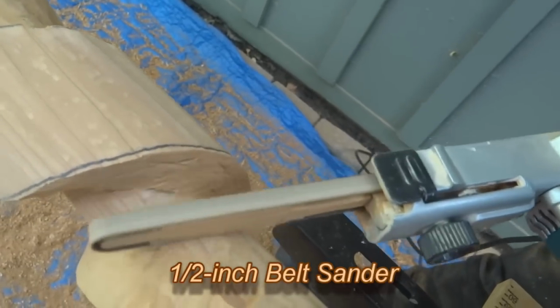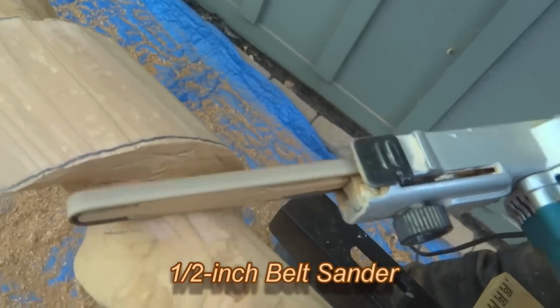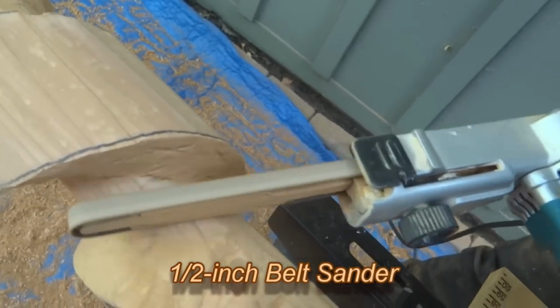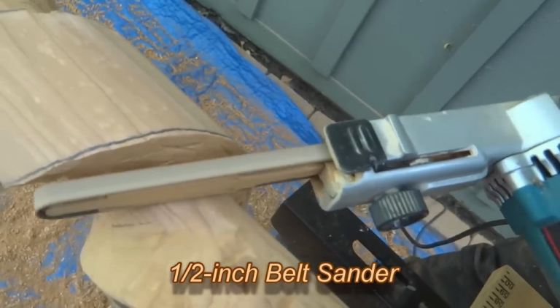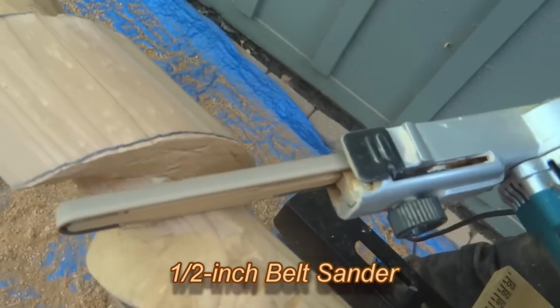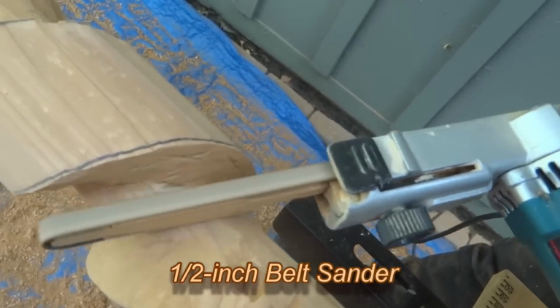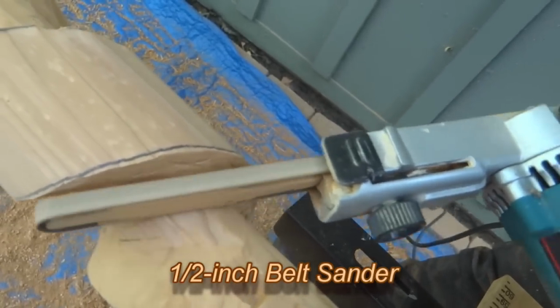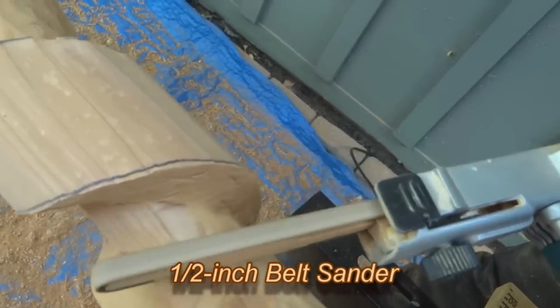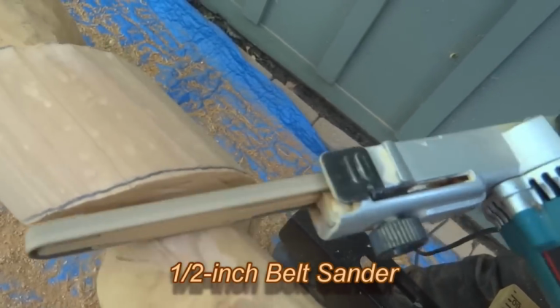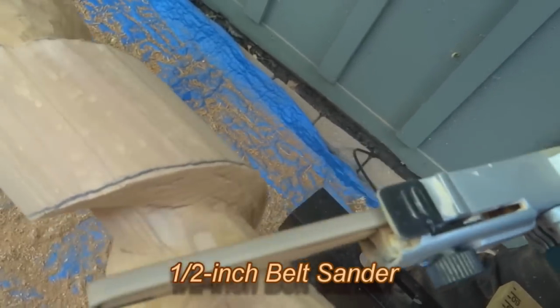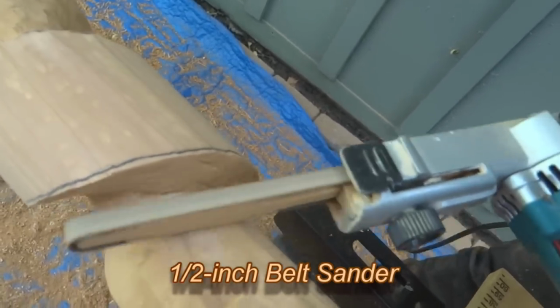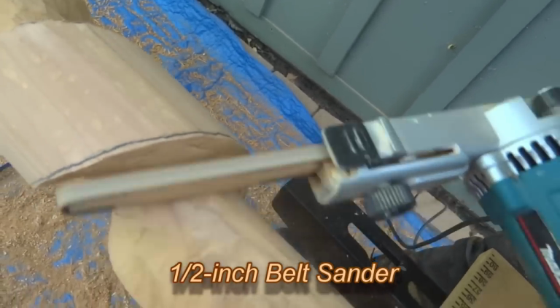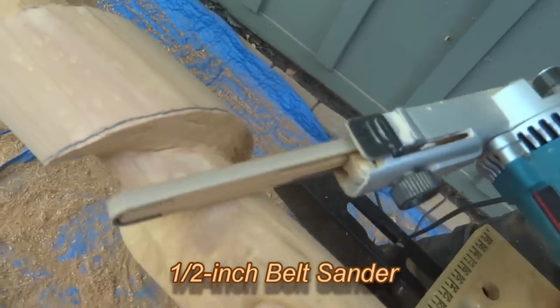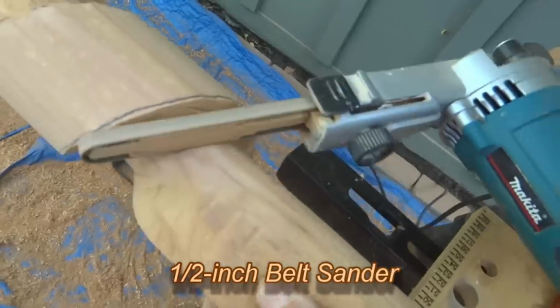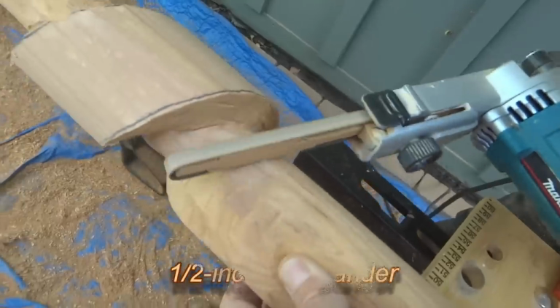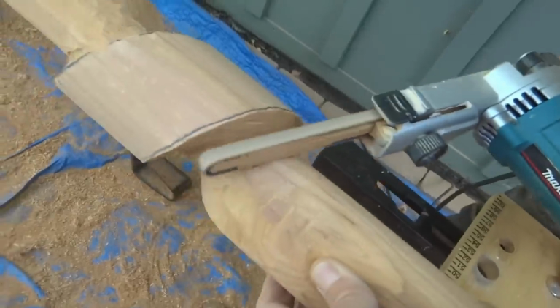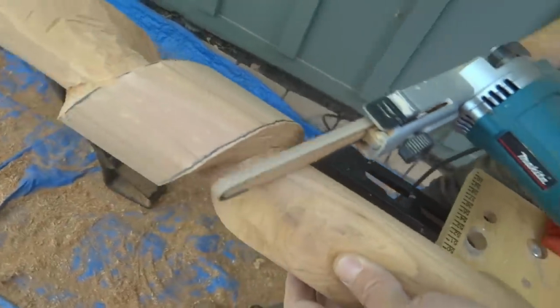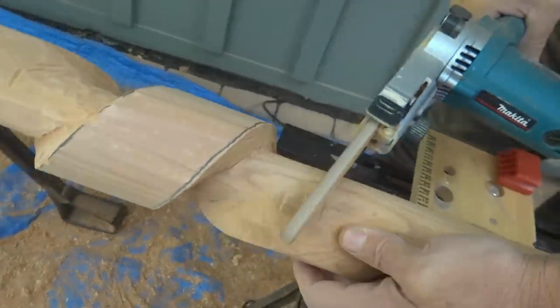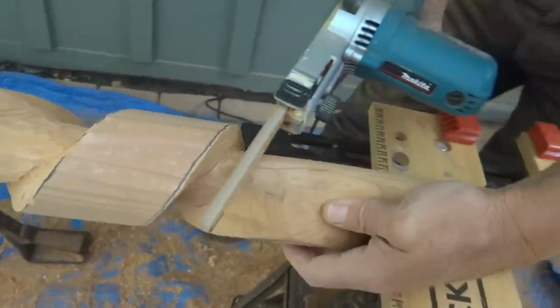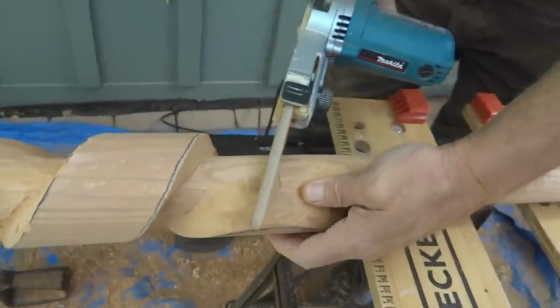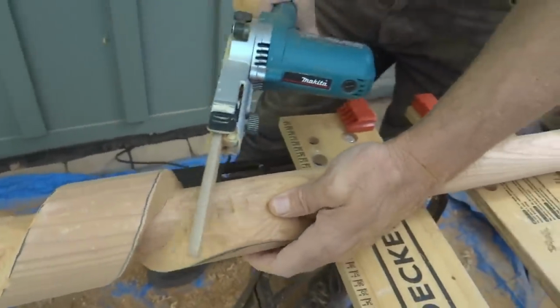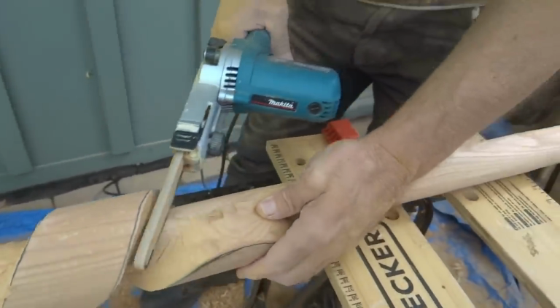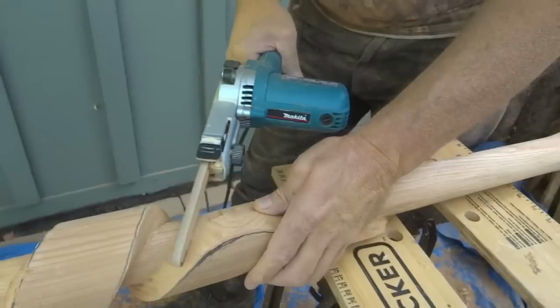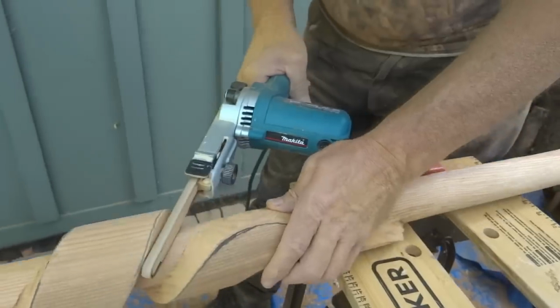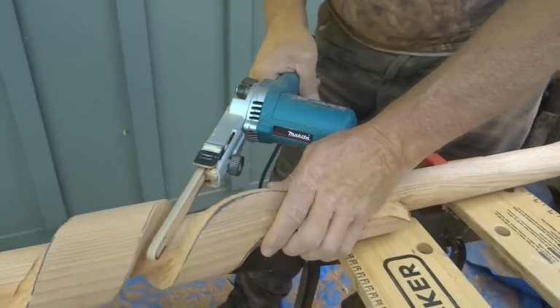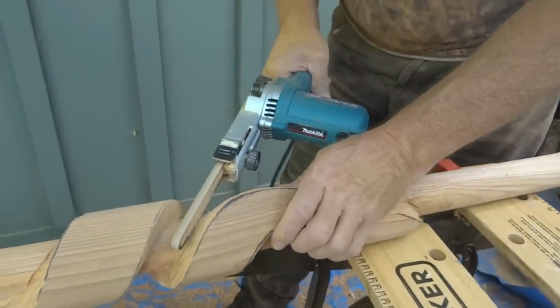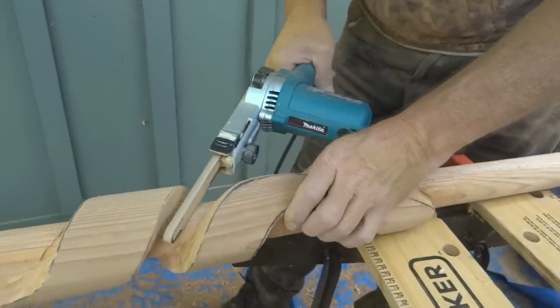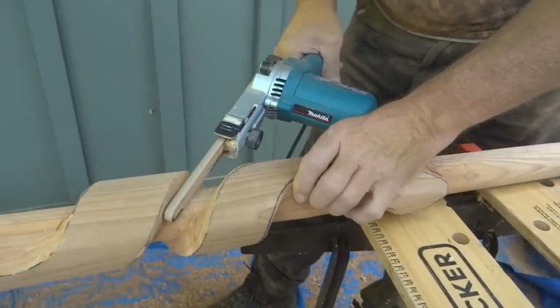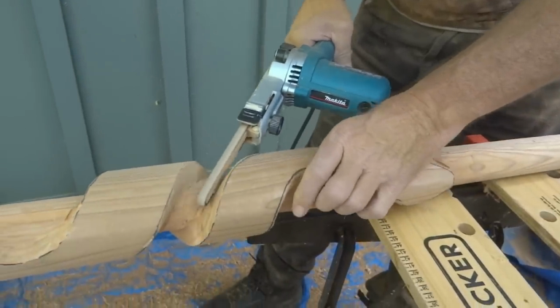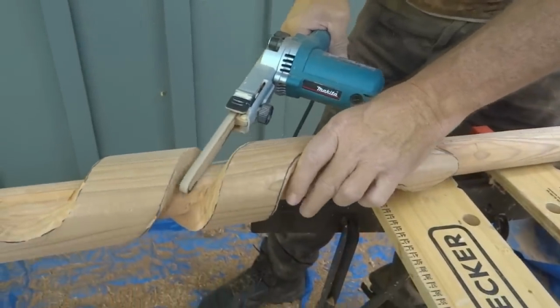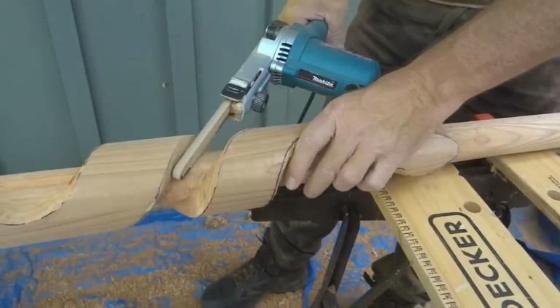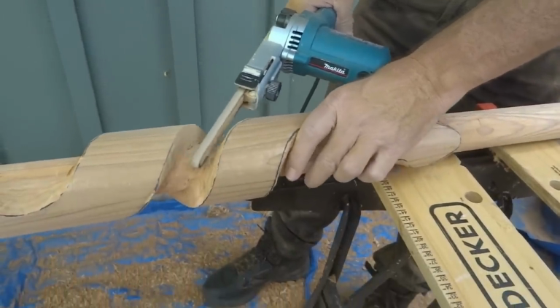I don't really need to use the half-inch belt sander, but since I got one, it sure is handy to reach into certain tight areas where other tools won't fit.